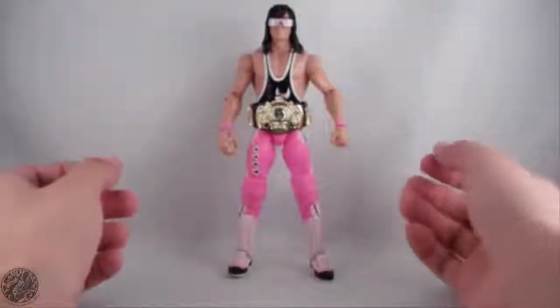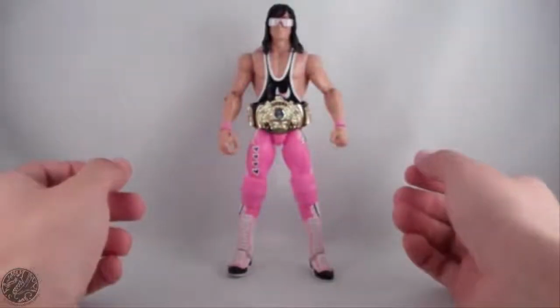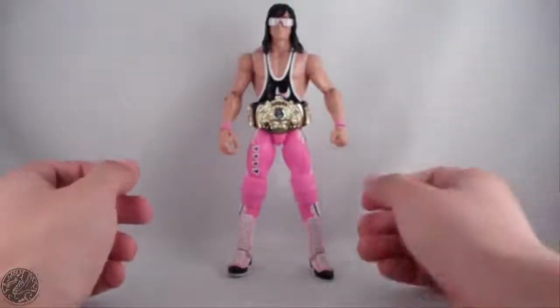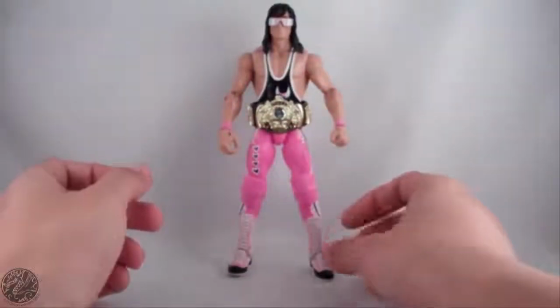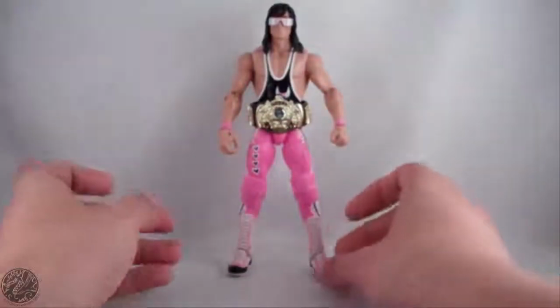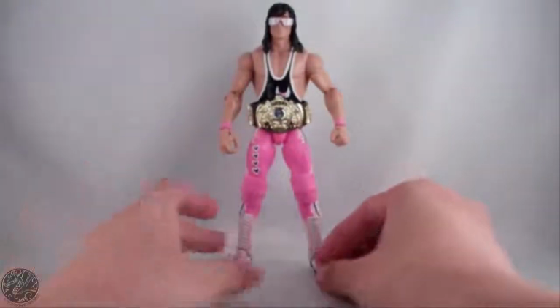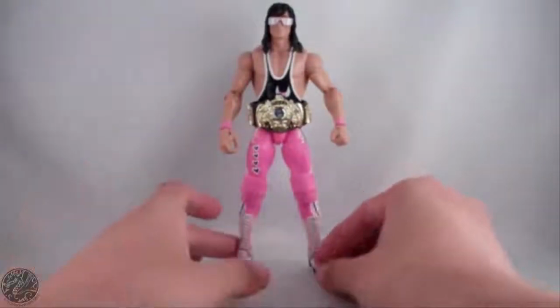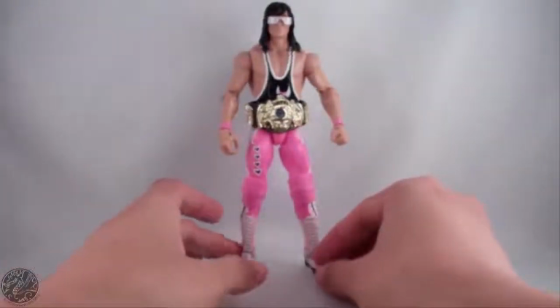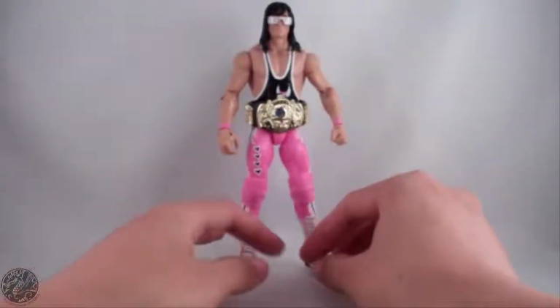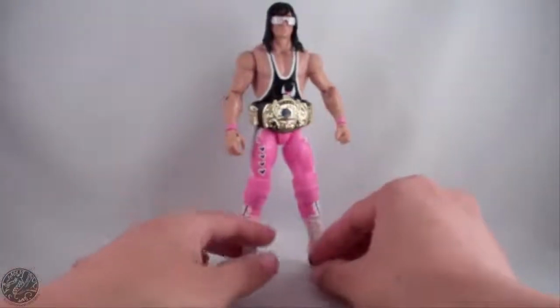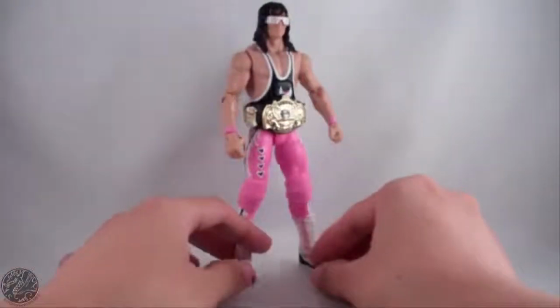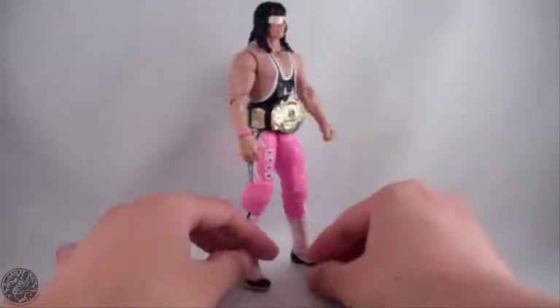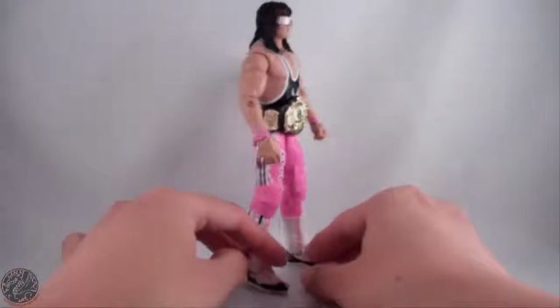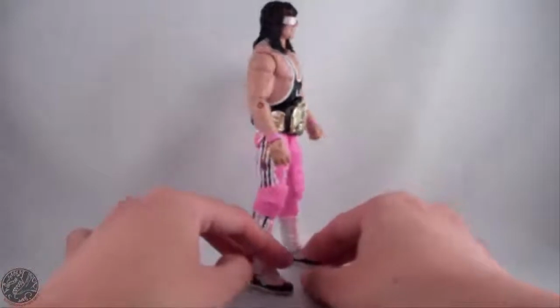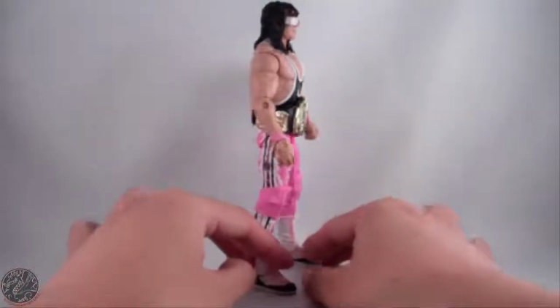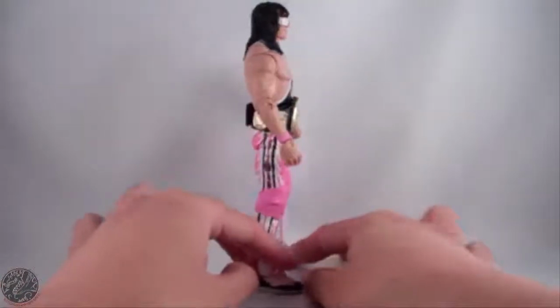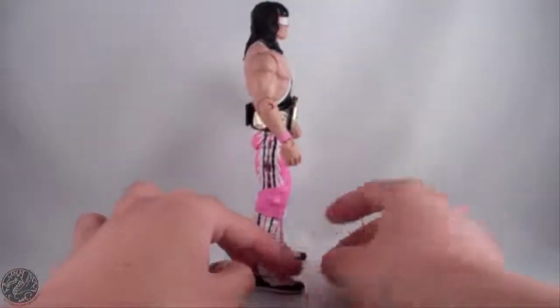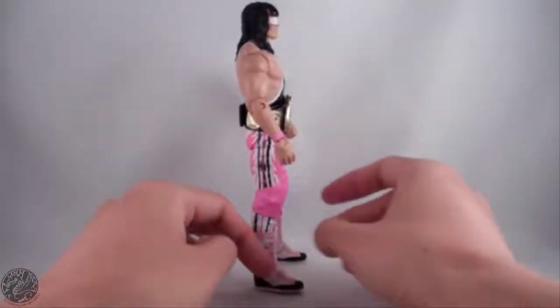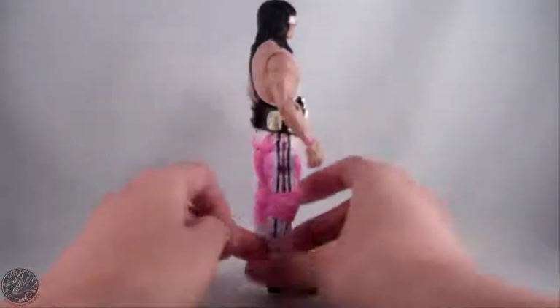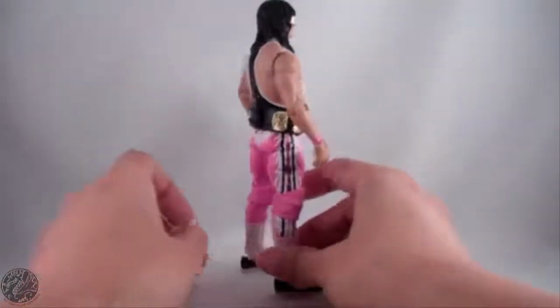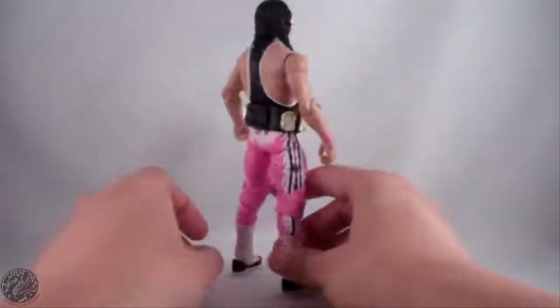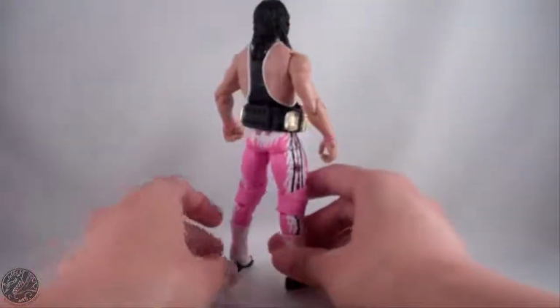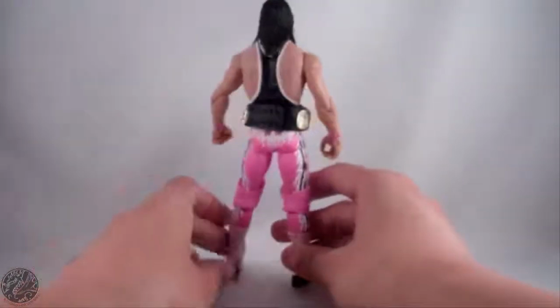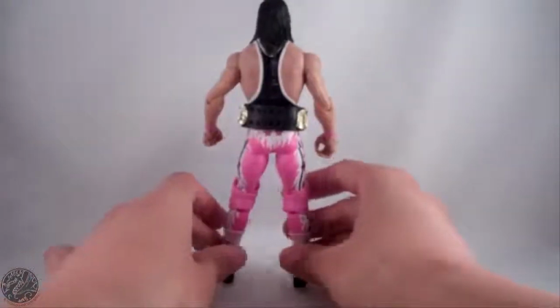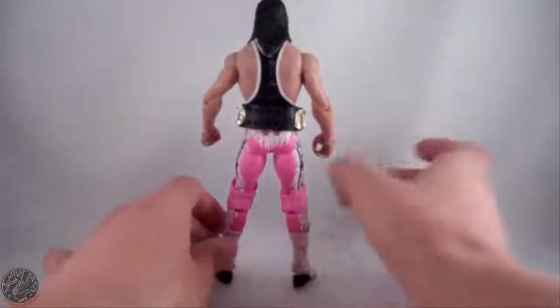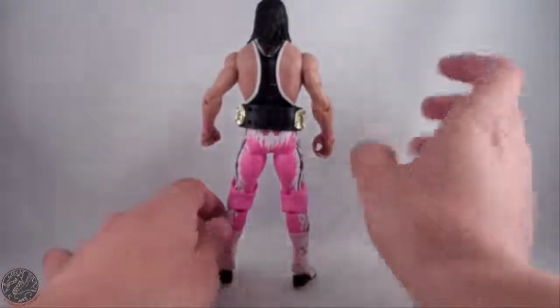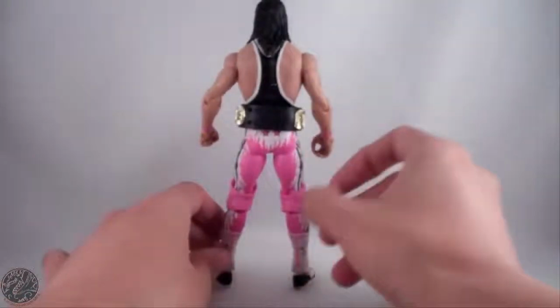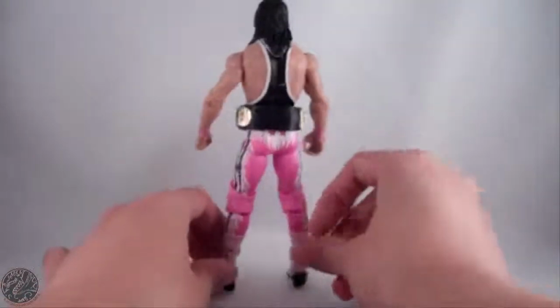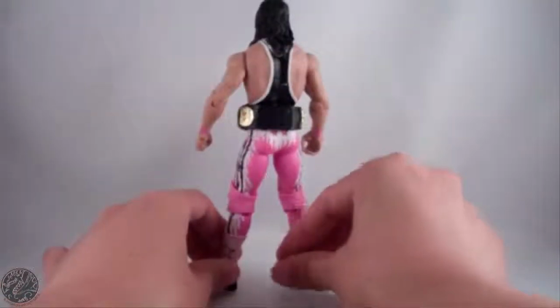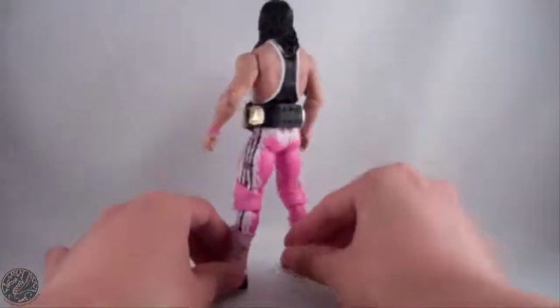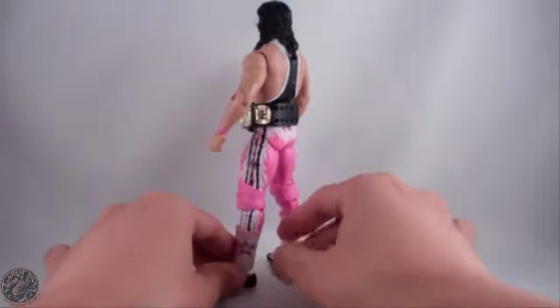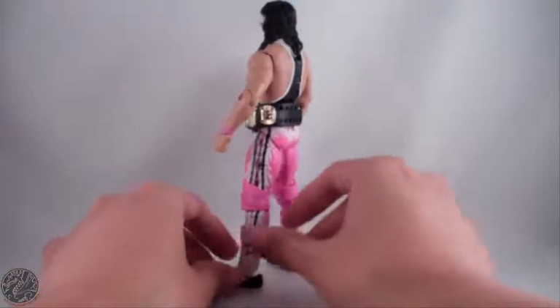Here we have Bret Hart posing out of the packaging. Let's get a good 360 with this guy. I have to say I am really impressed with this figure — there are some minor flaws, but I'll get to those in a little bit.